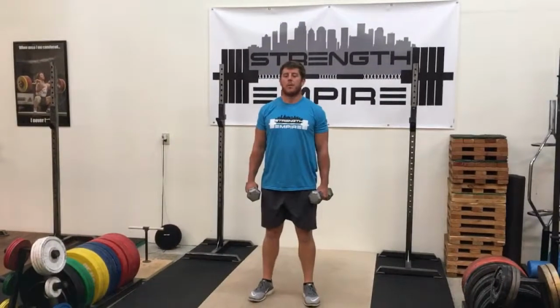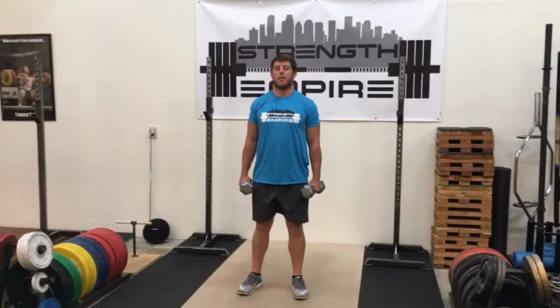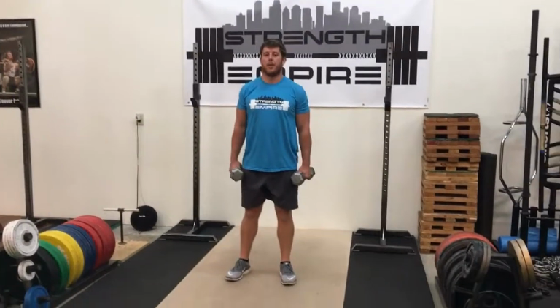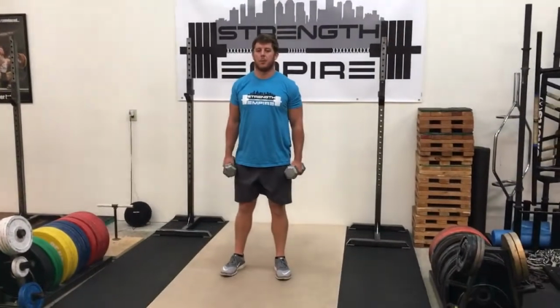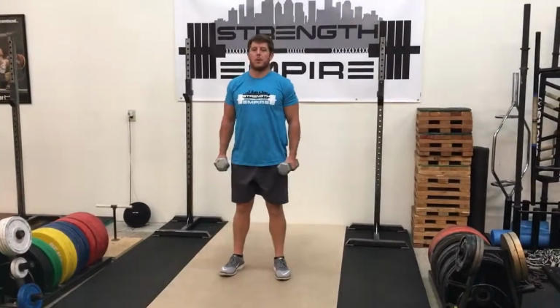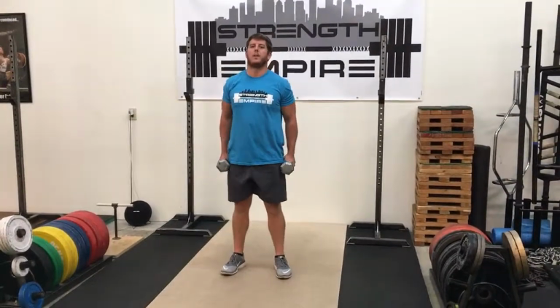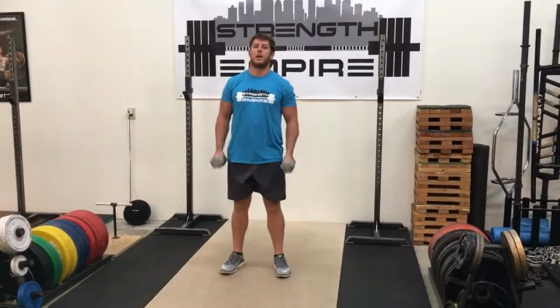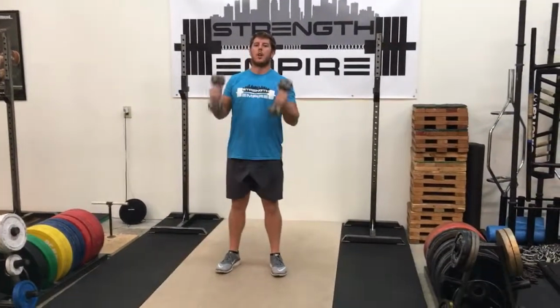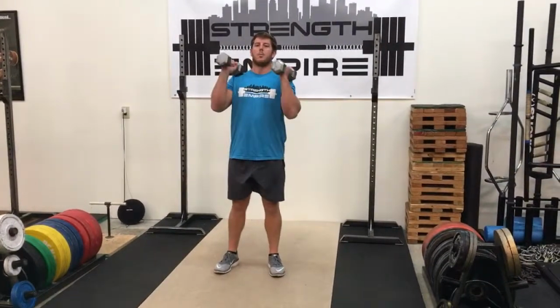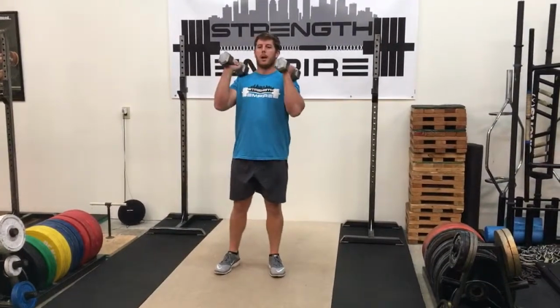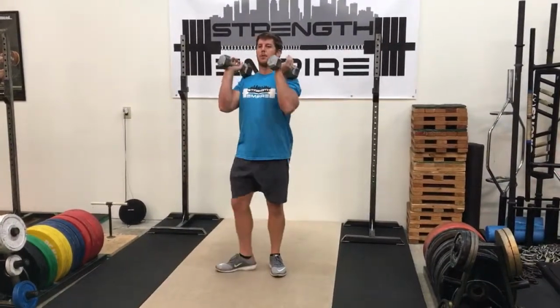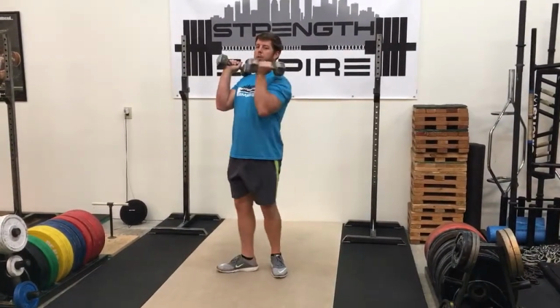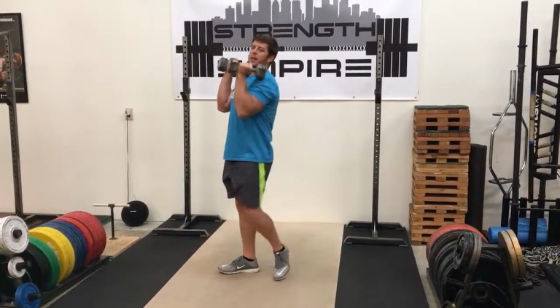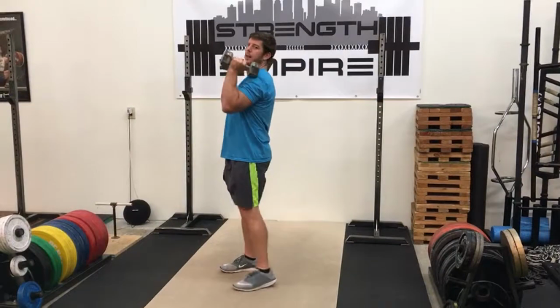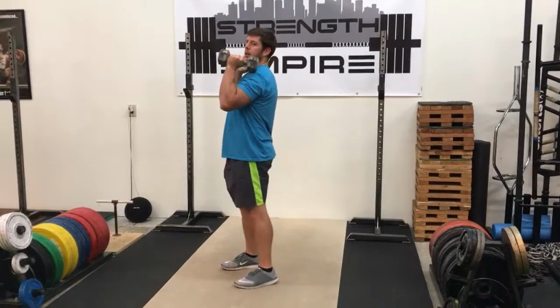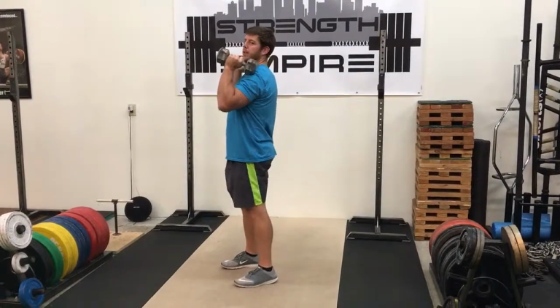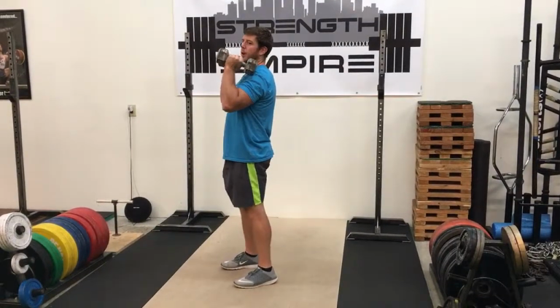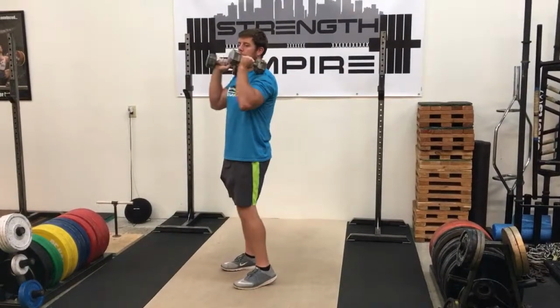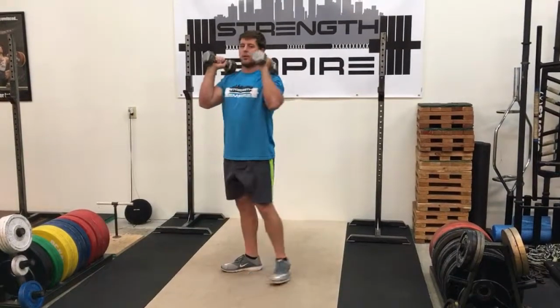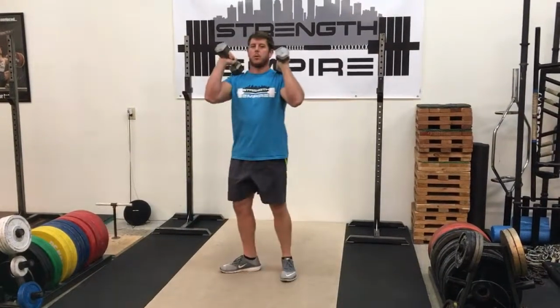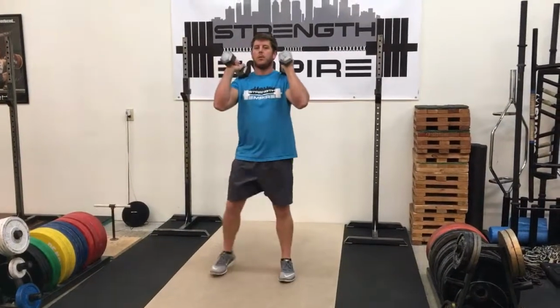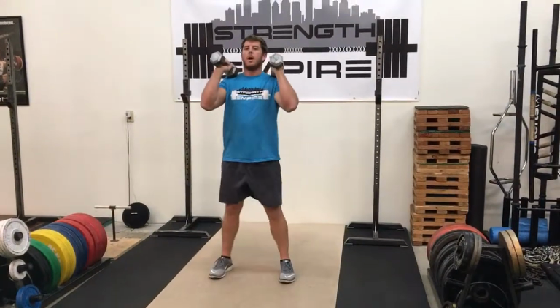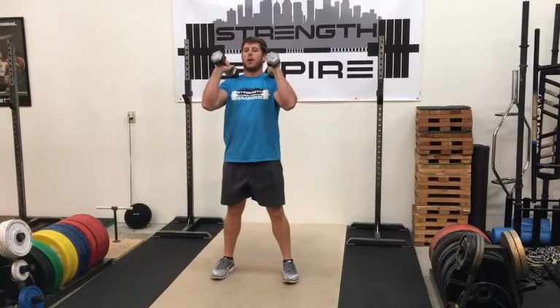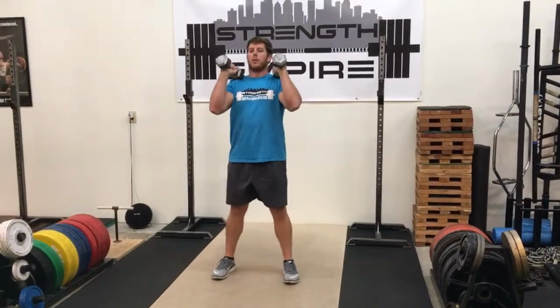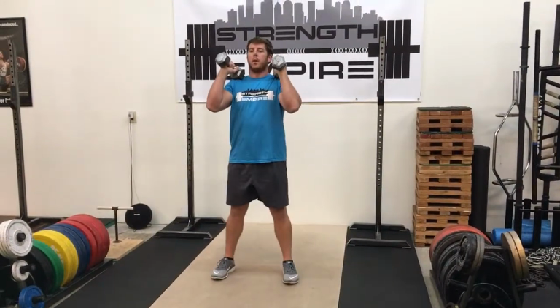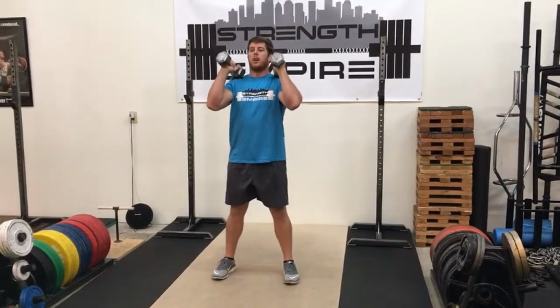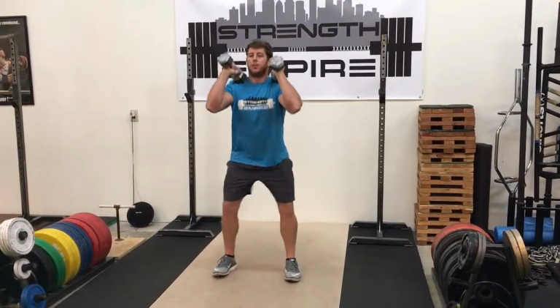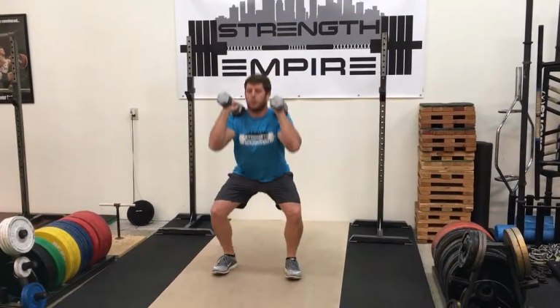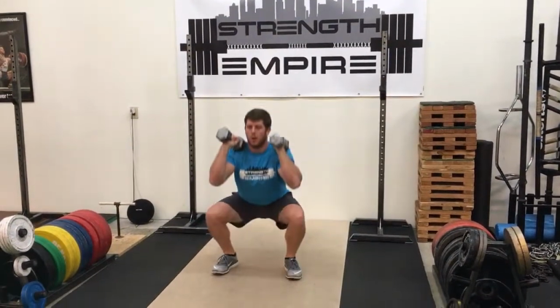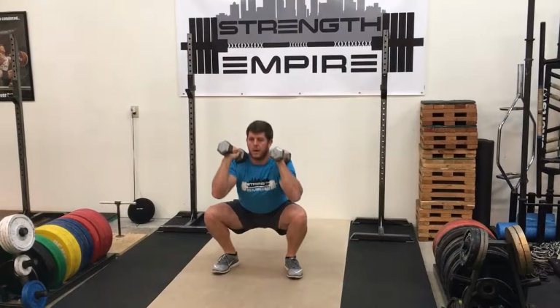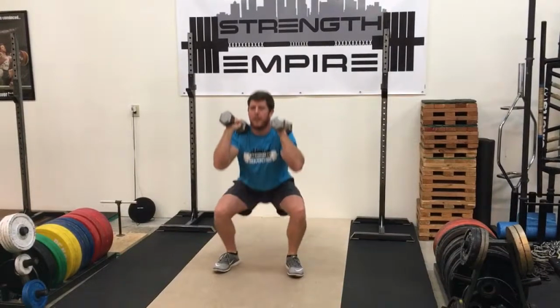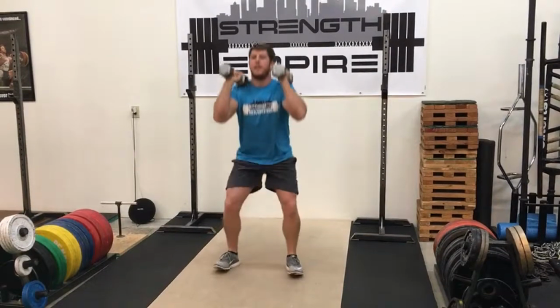For the dumbbell thruster, what we're going to do is take your dumbbells and put them right up on your shoulders. I like letting them sit against the front of my shoulders as I'm doing these. And what I'm going to do now is full squat all the way down, nice and deep.